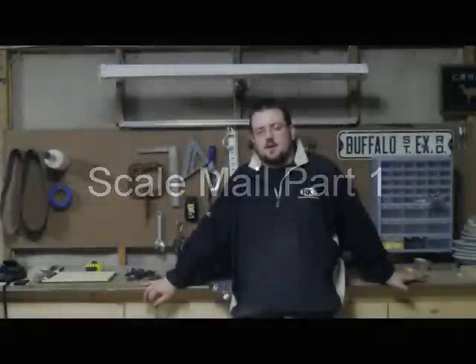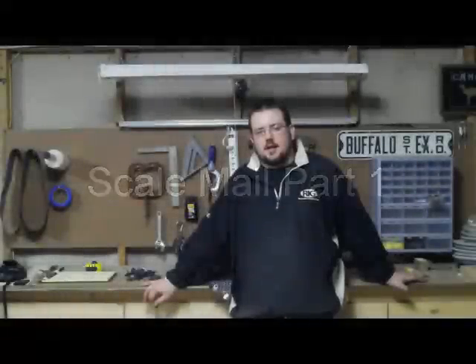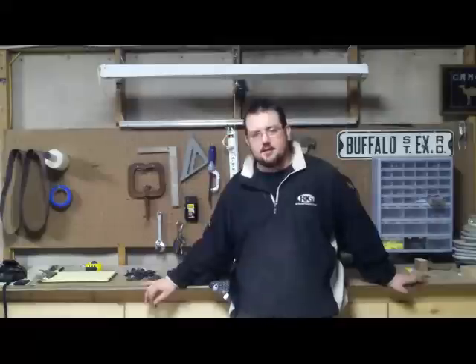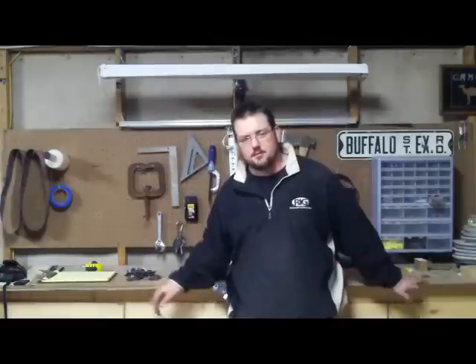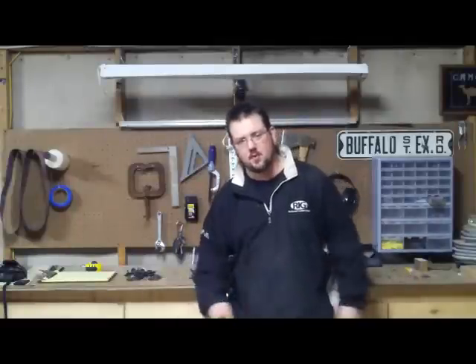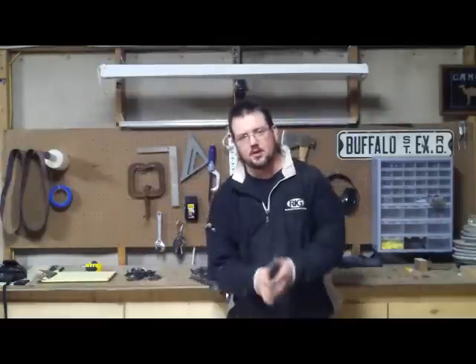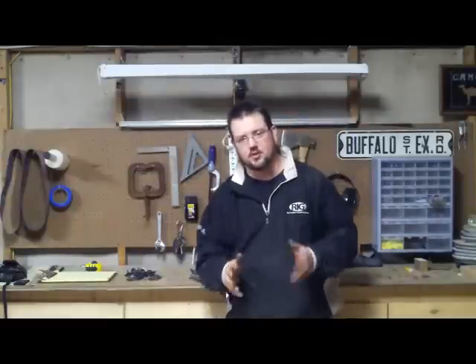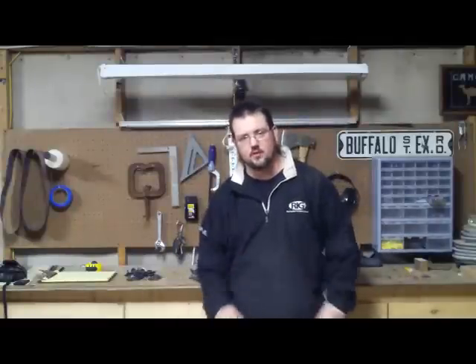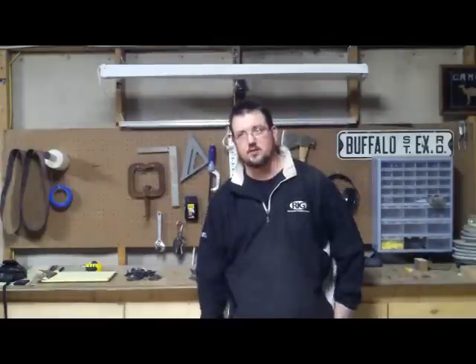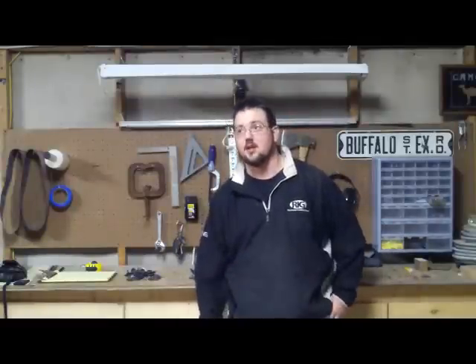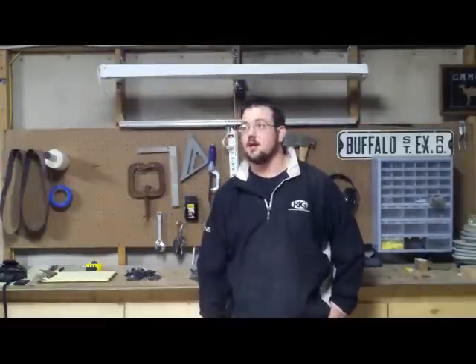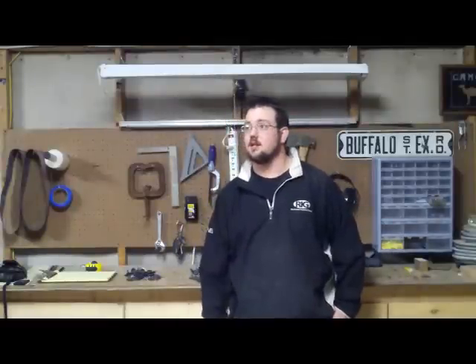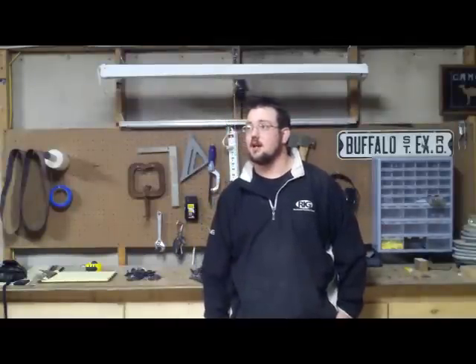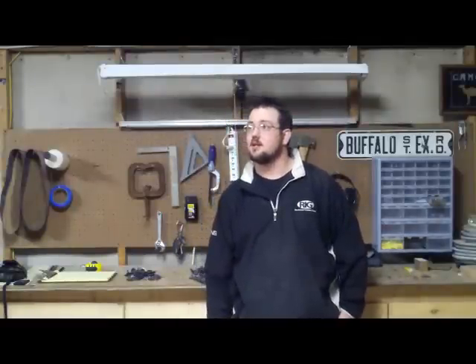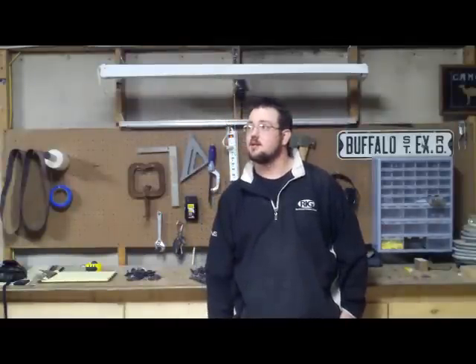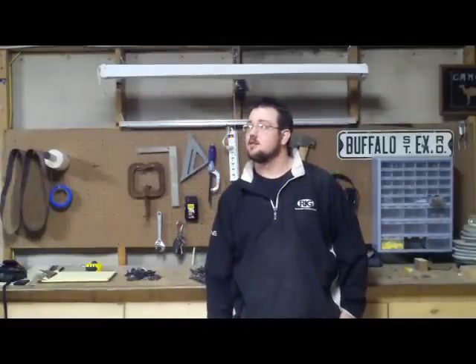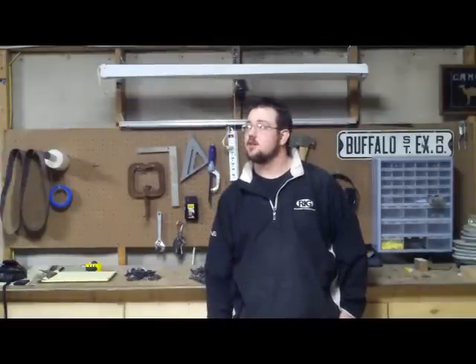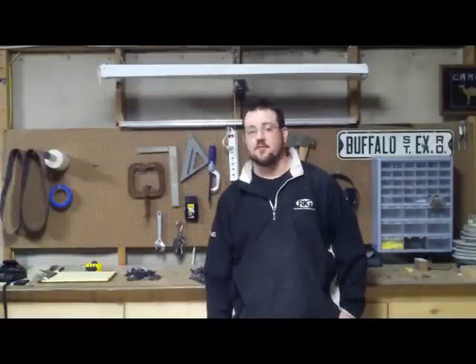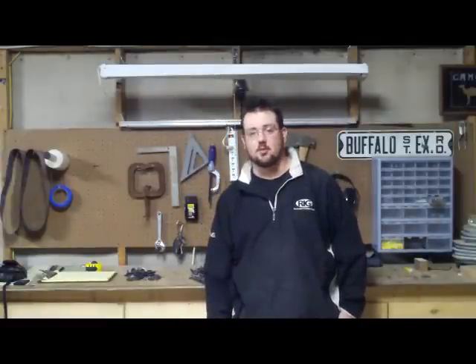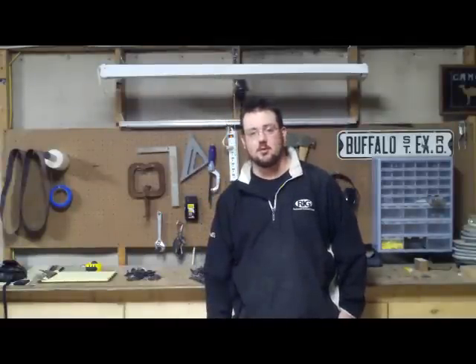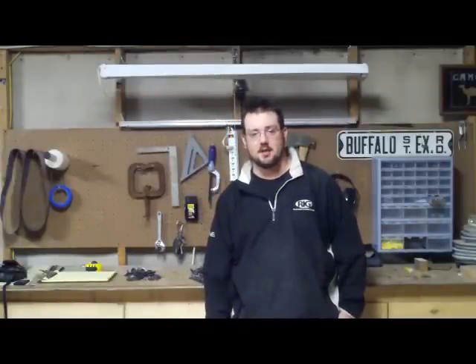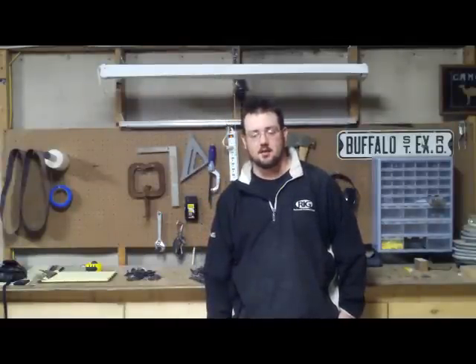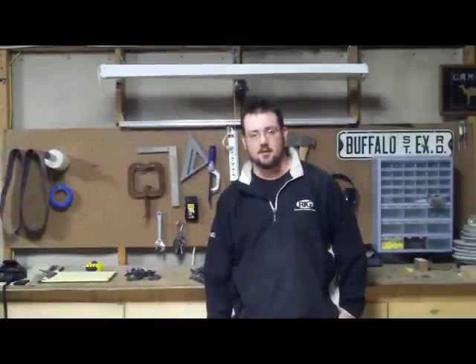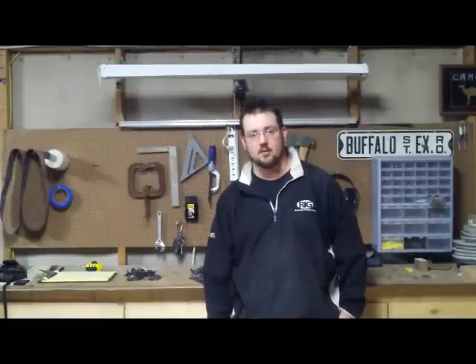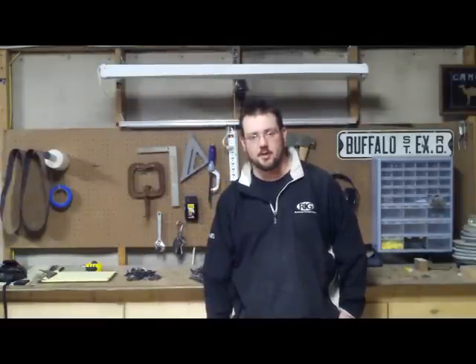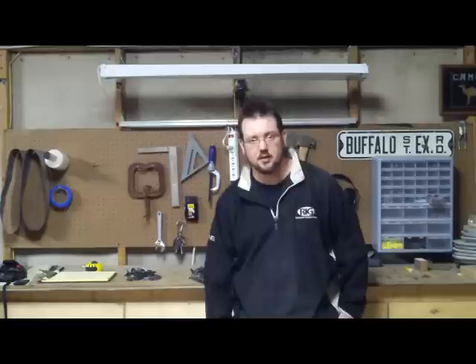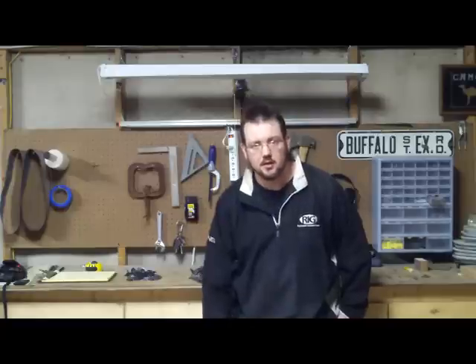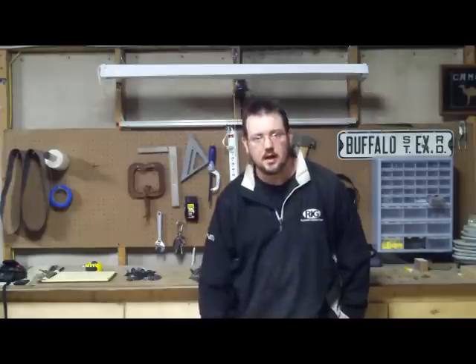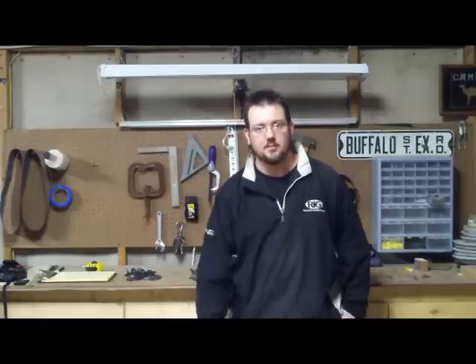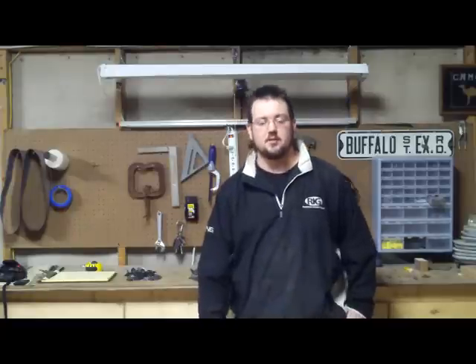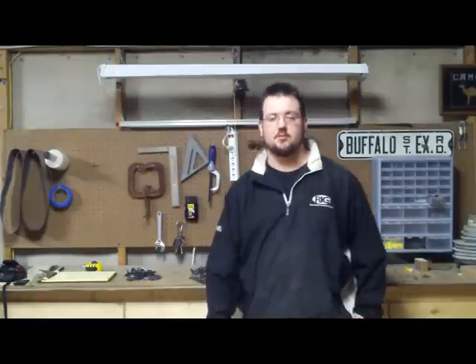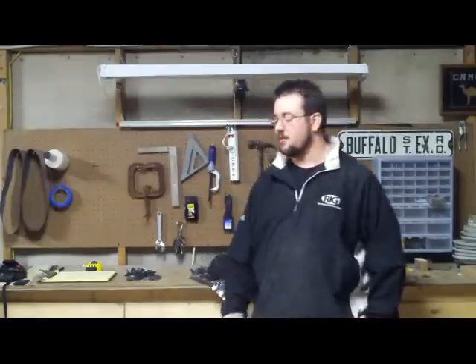Hi guys. I wanted to do a short video tonight on the type of armor I'm making. I have an armor maker on my YouTube site.